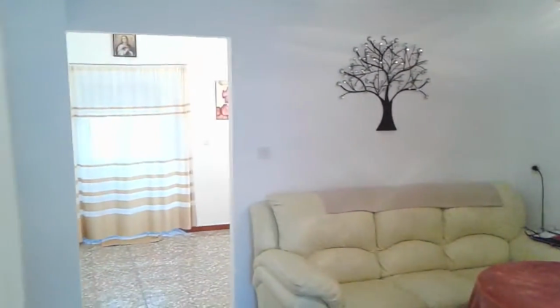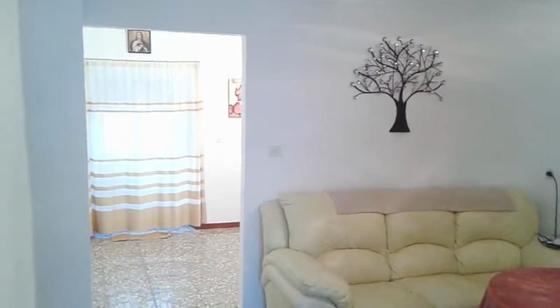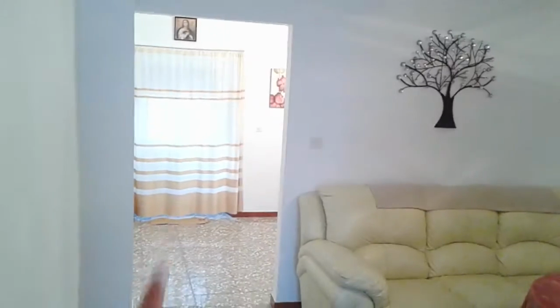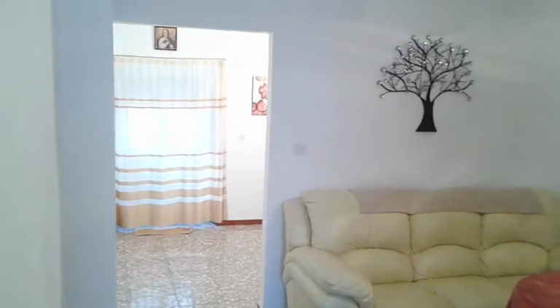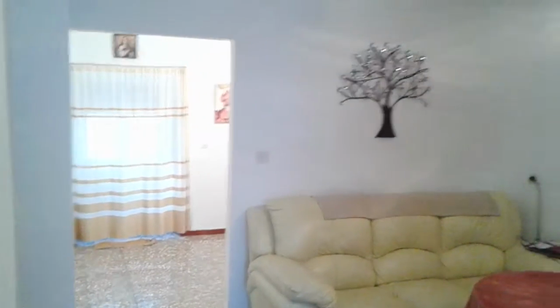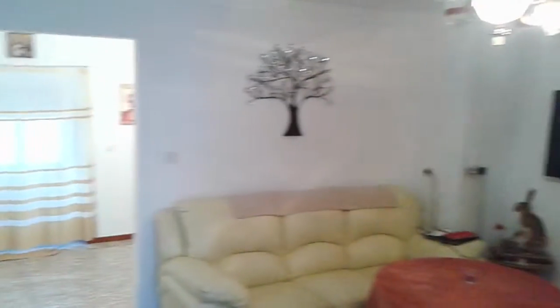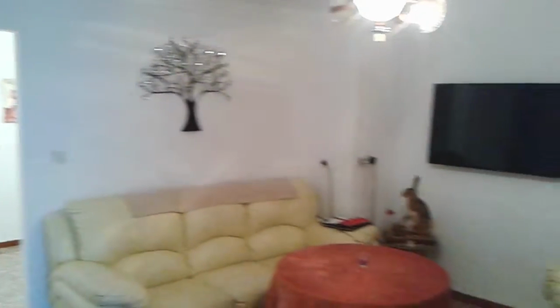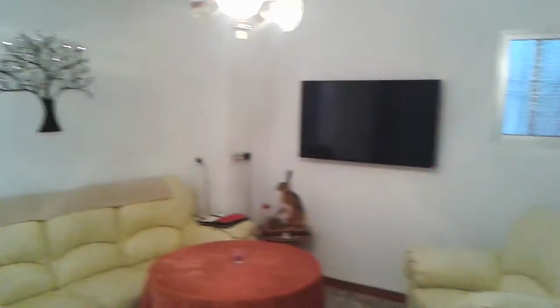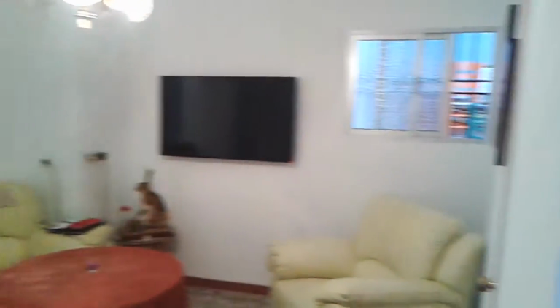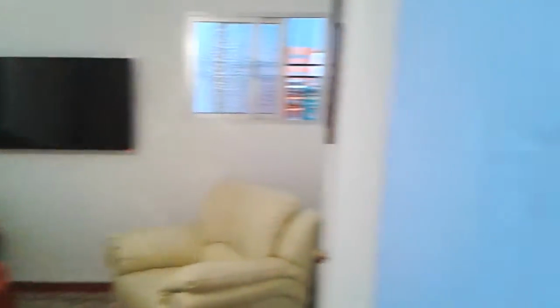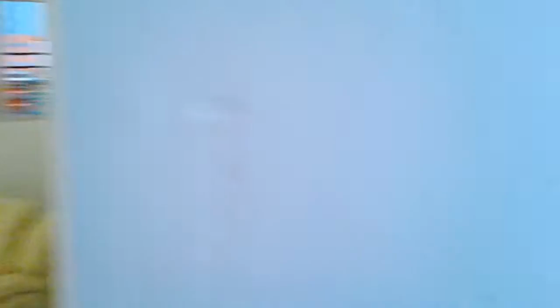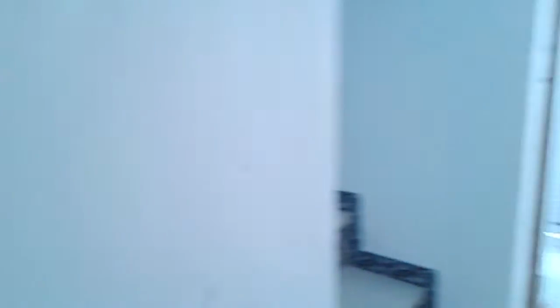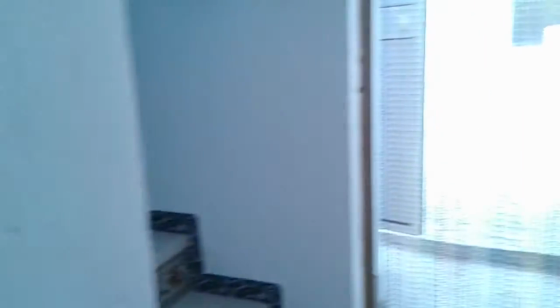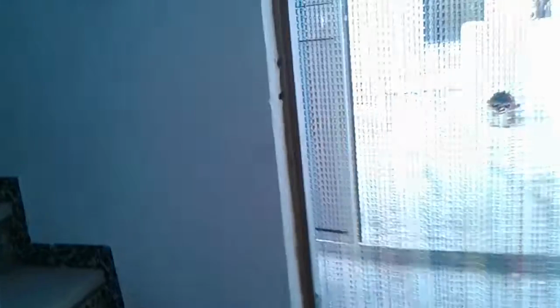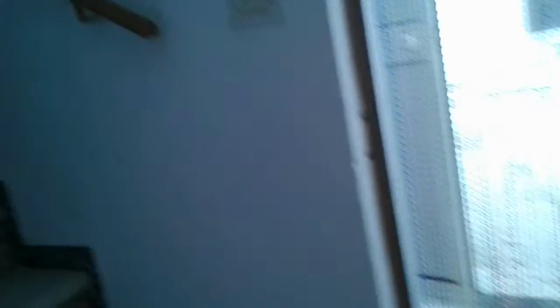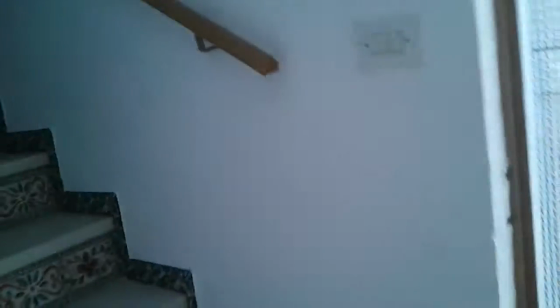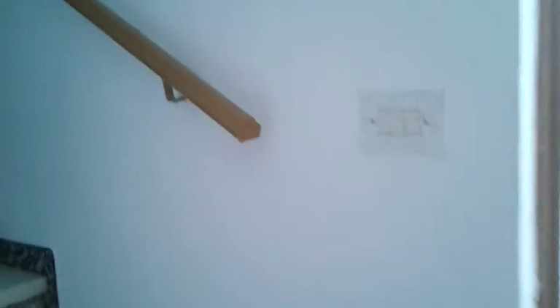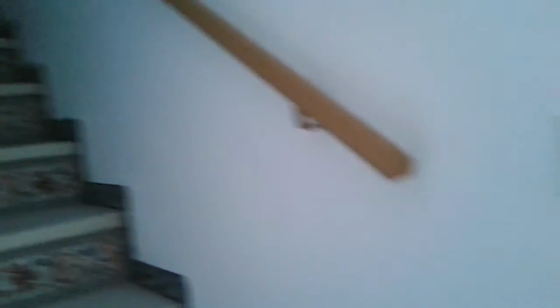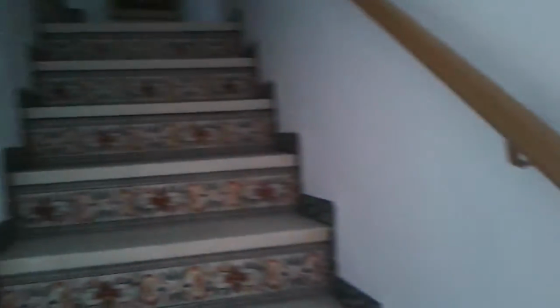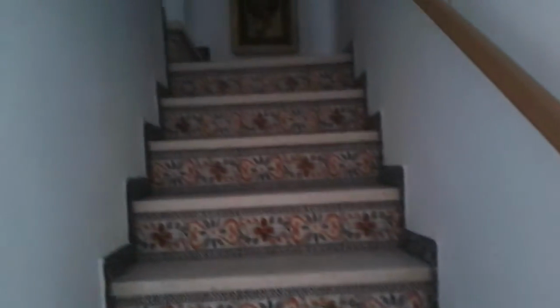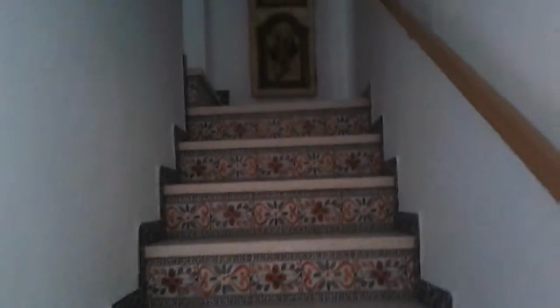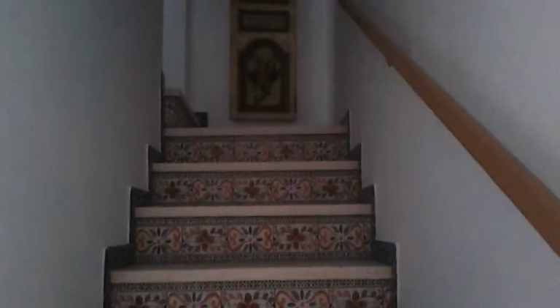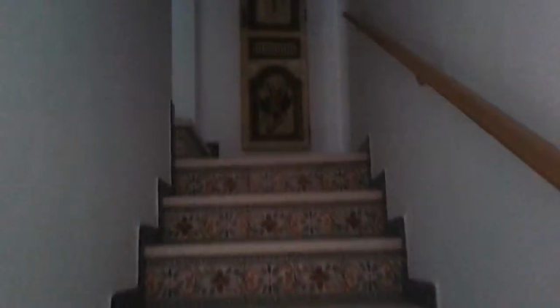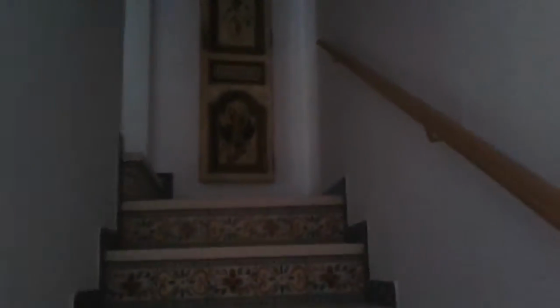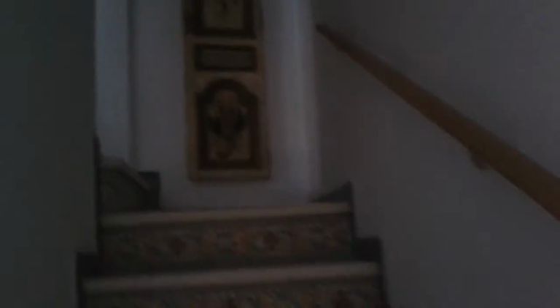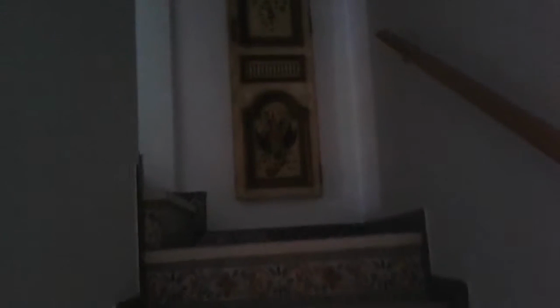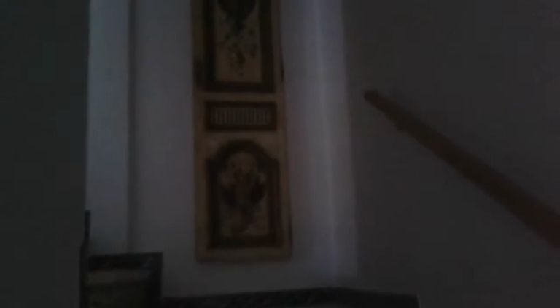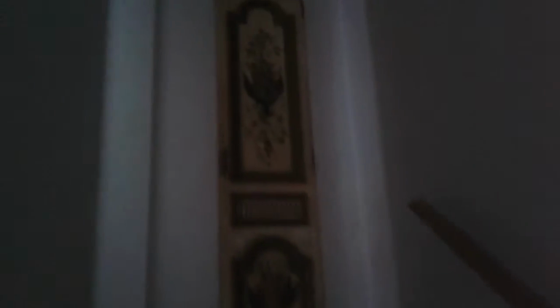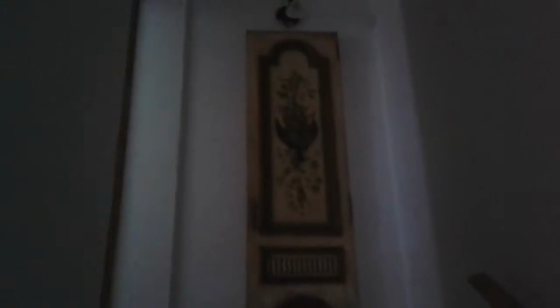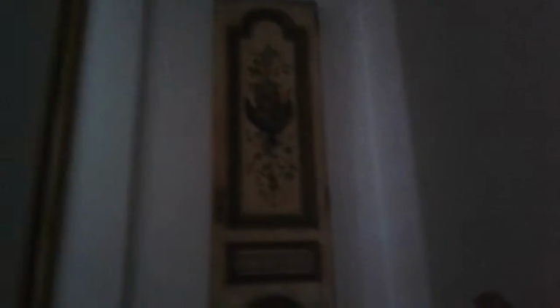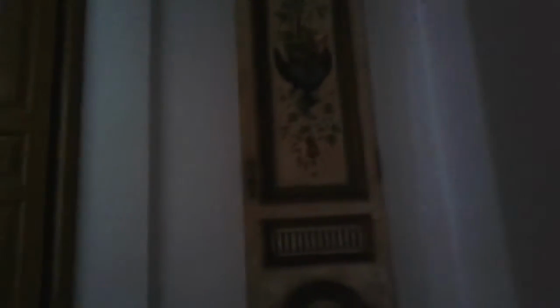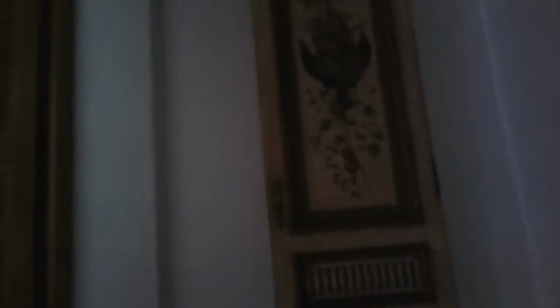It's looking back at the door we came in. We will go upstairs and see the two bedrooms.